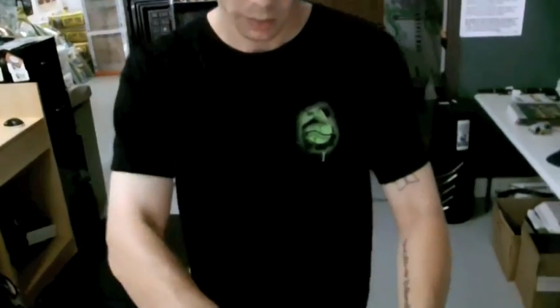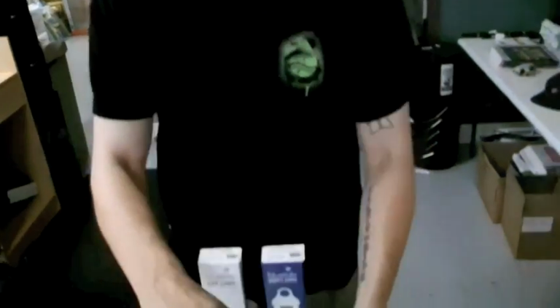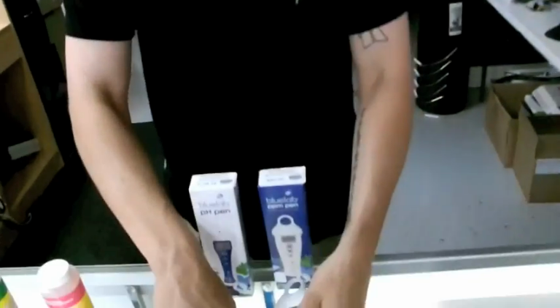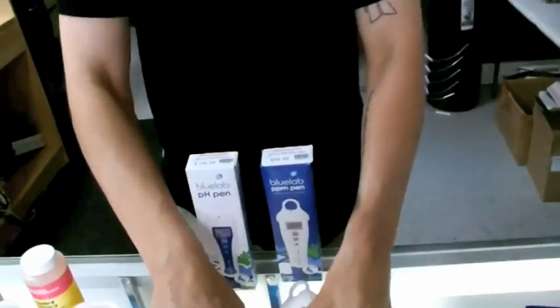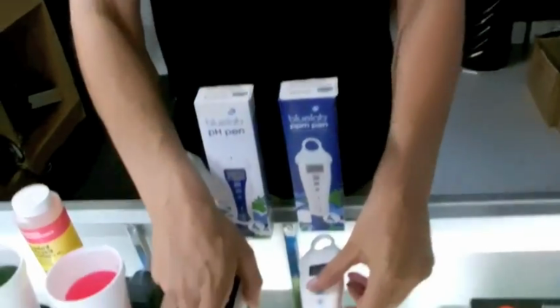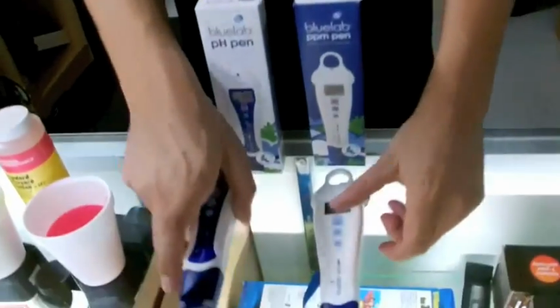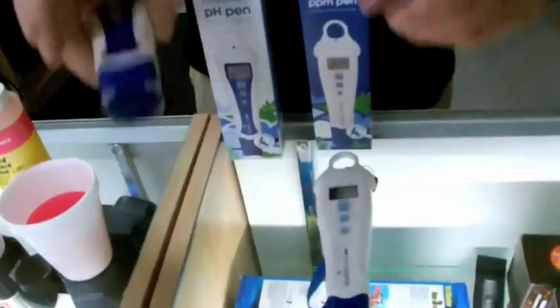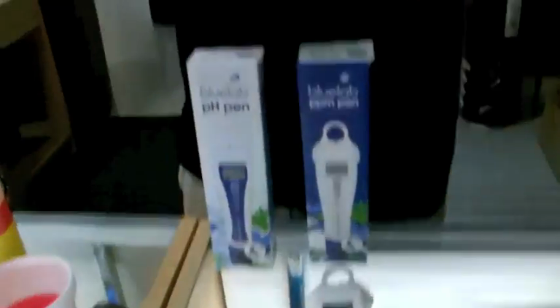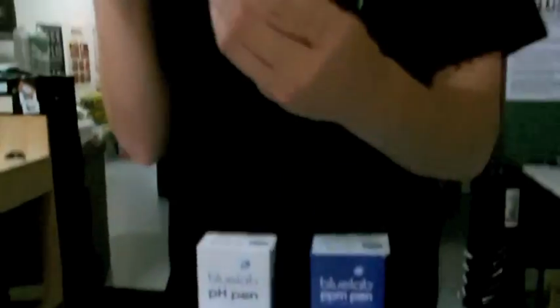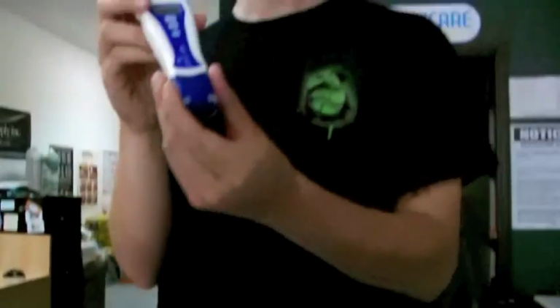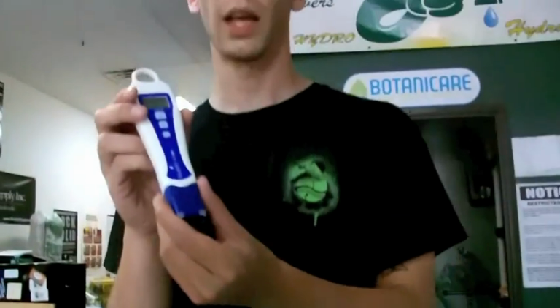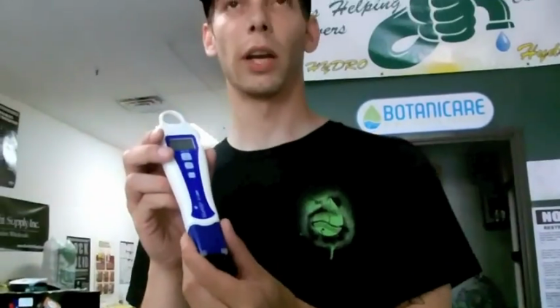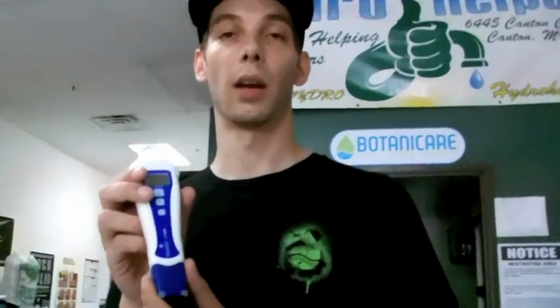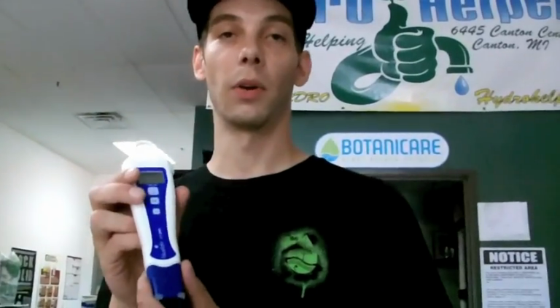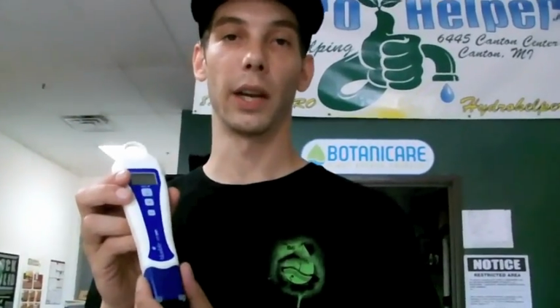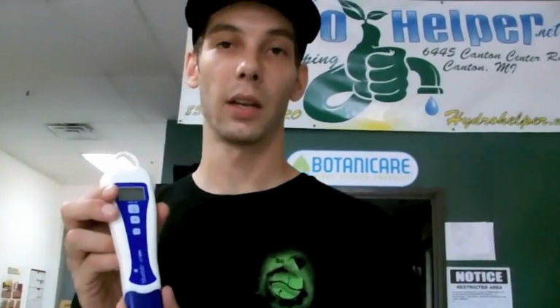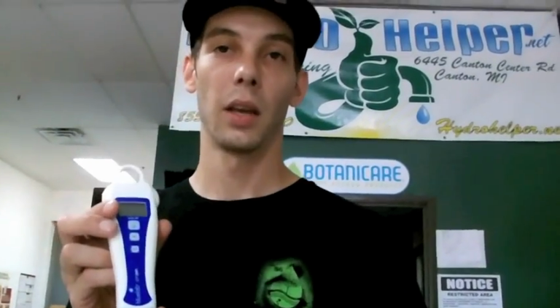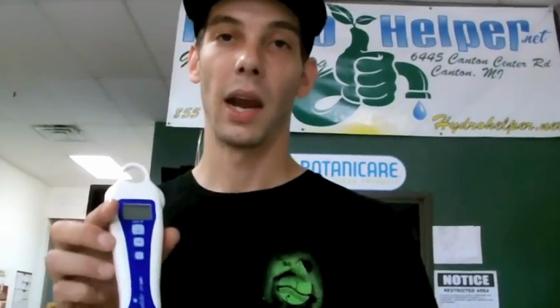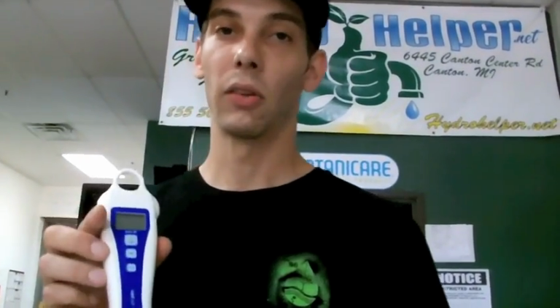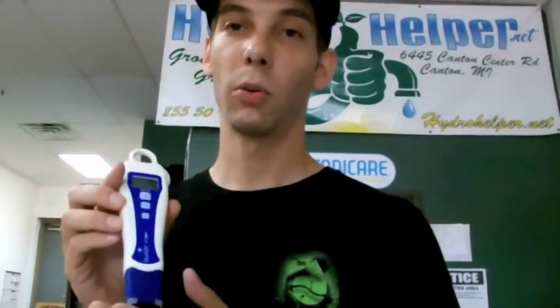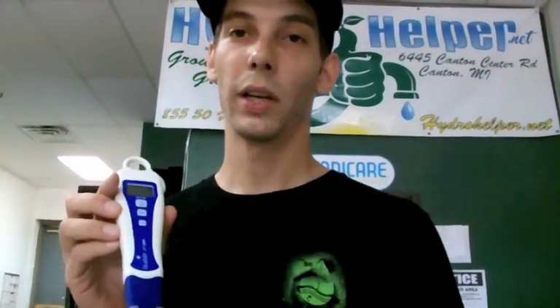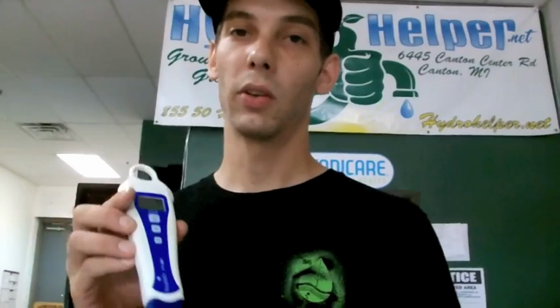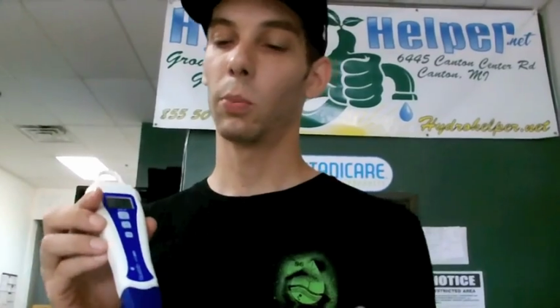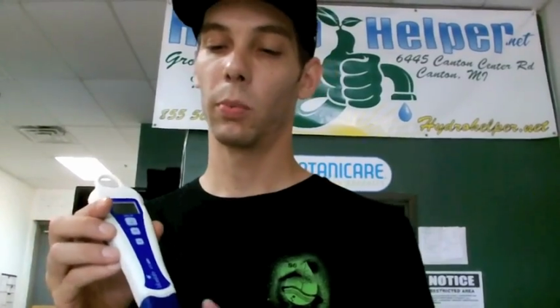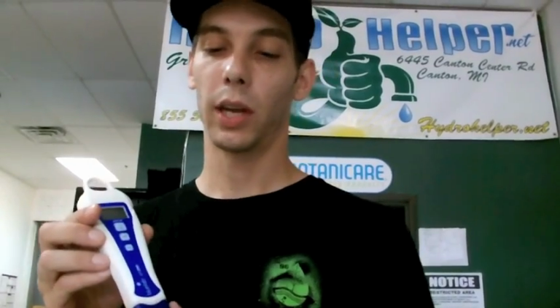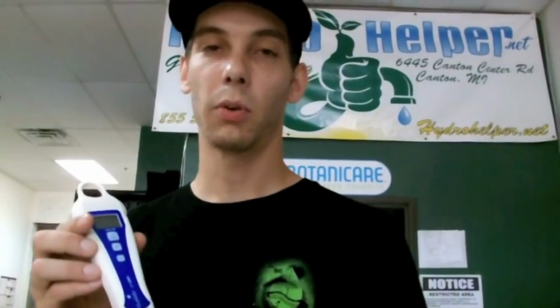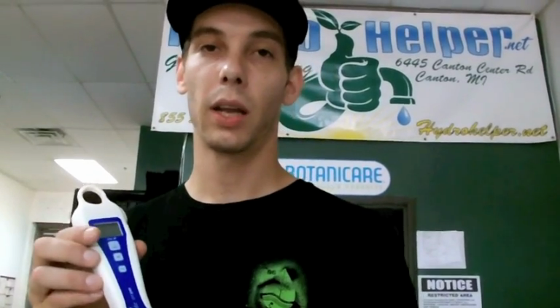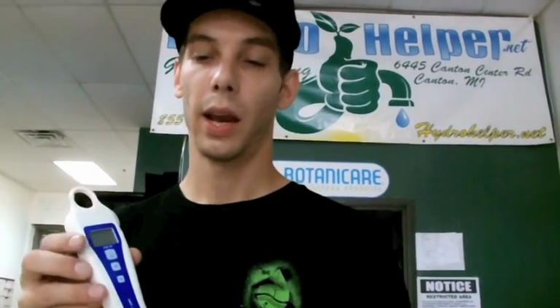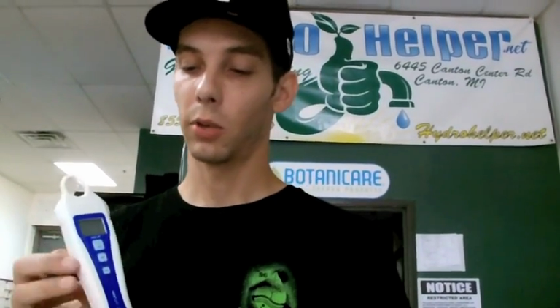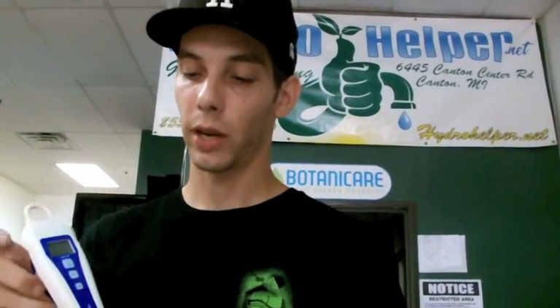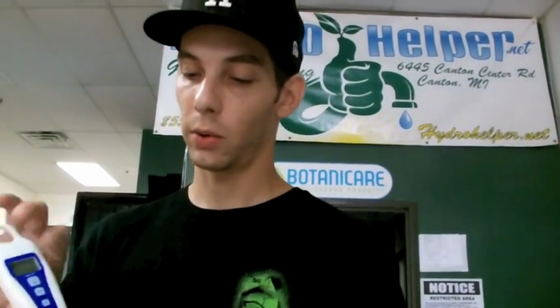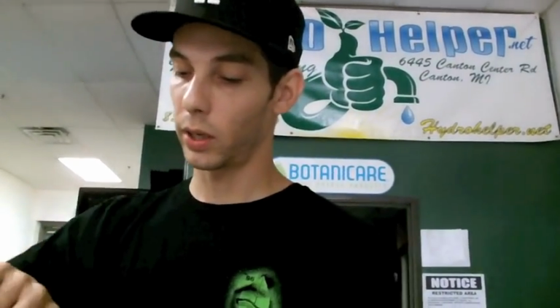The pH pen, however, you want to calibrate once you get it. And it's super easy, super simple to calibrate and I'm going to show you how real quick.